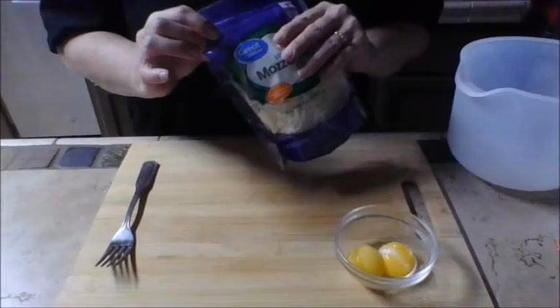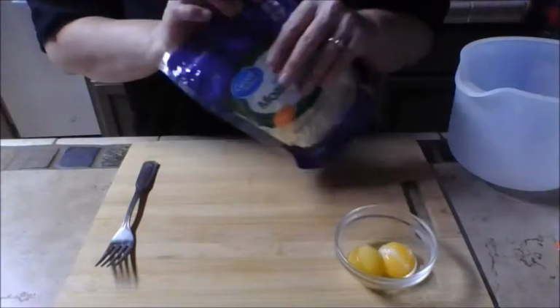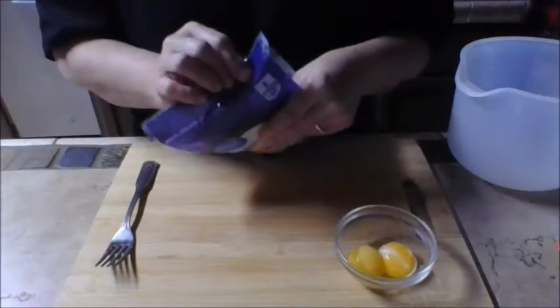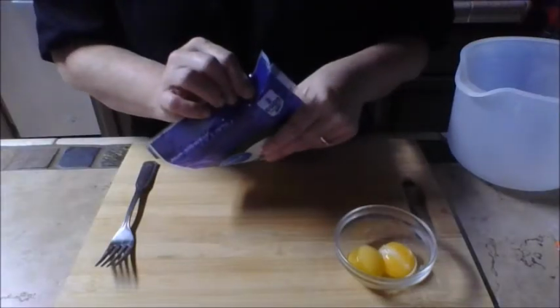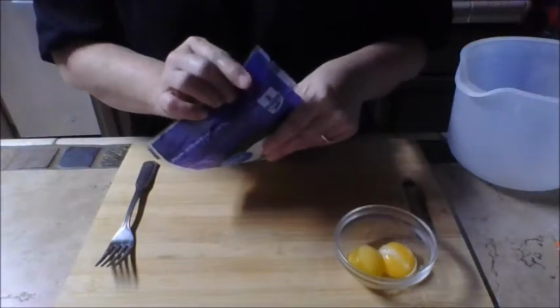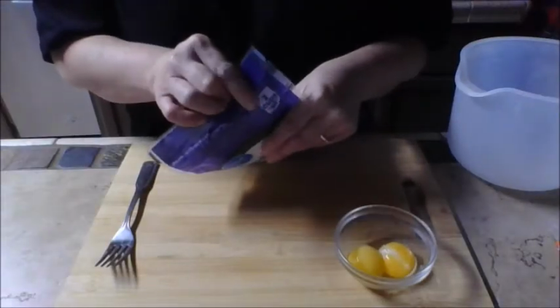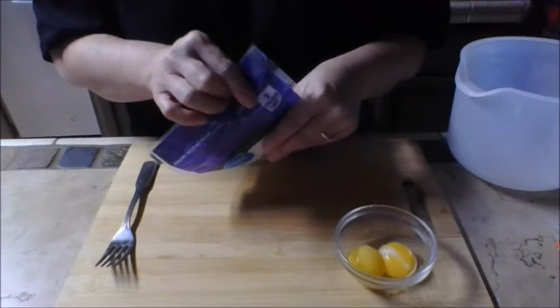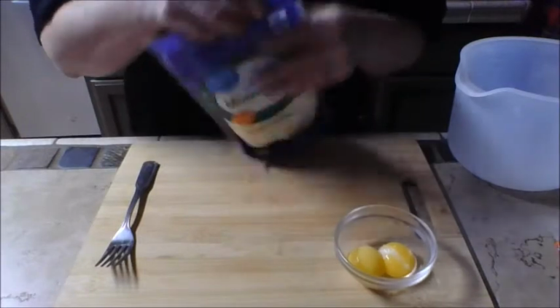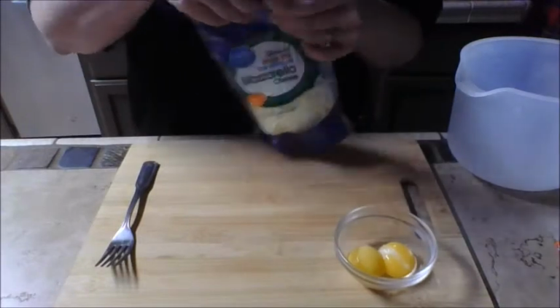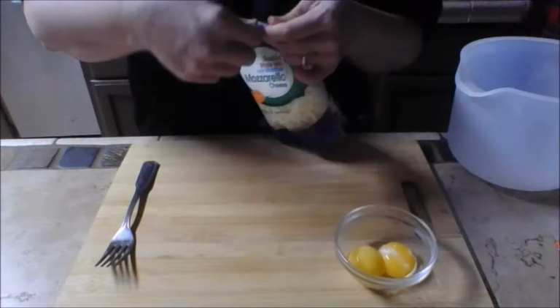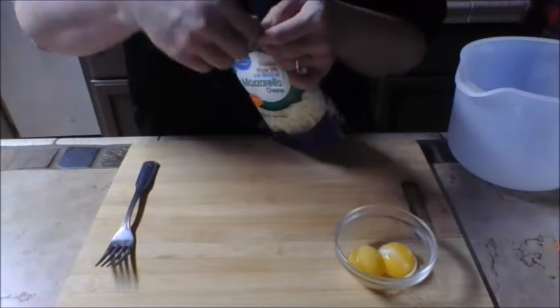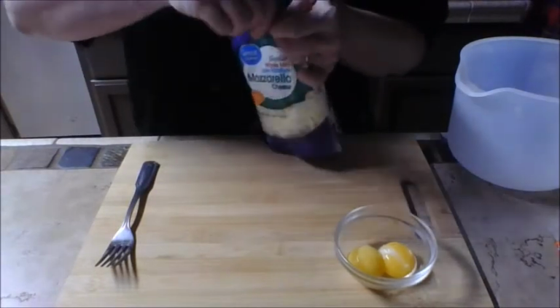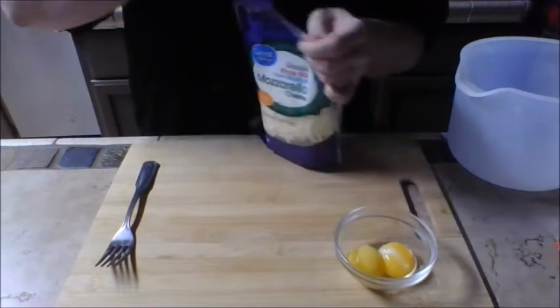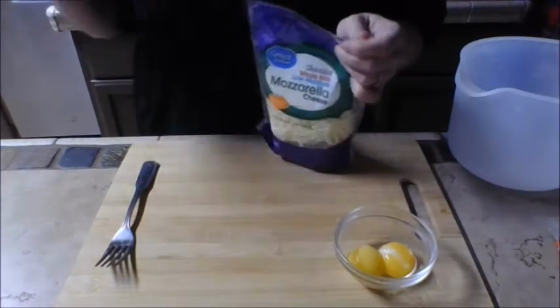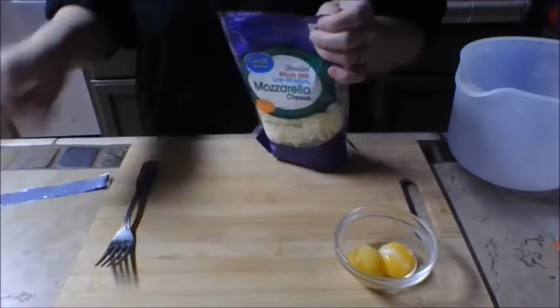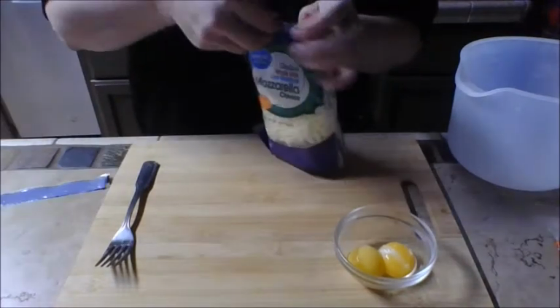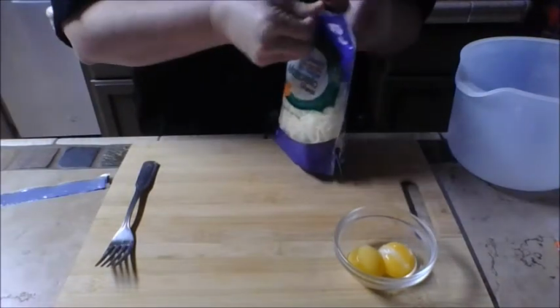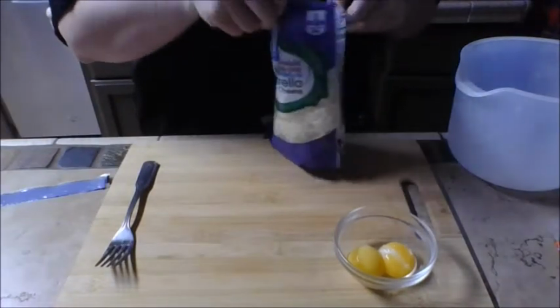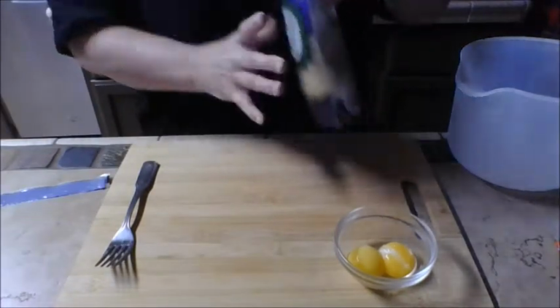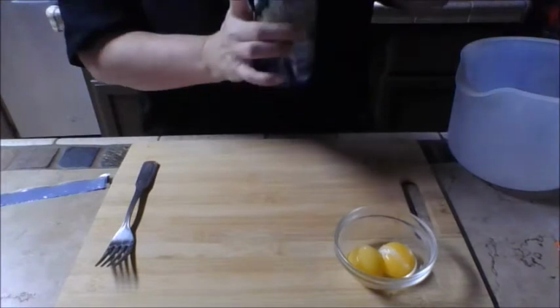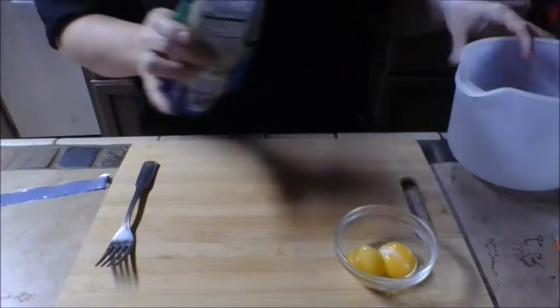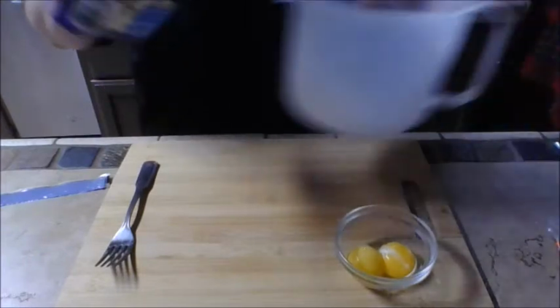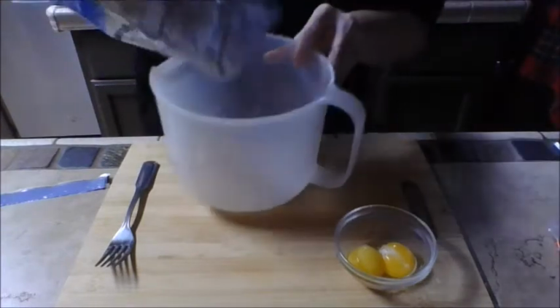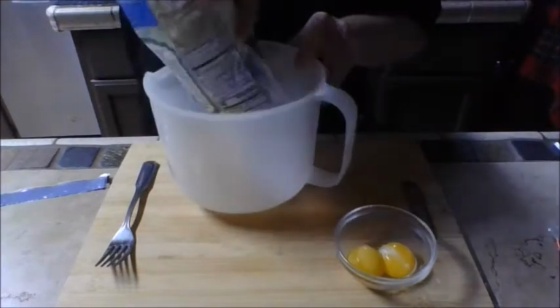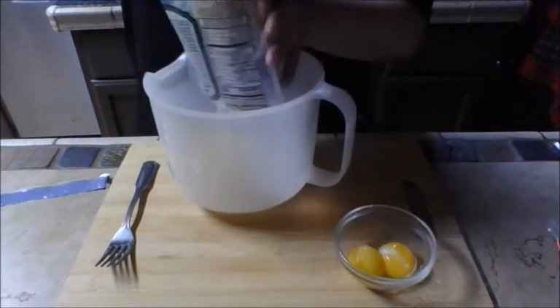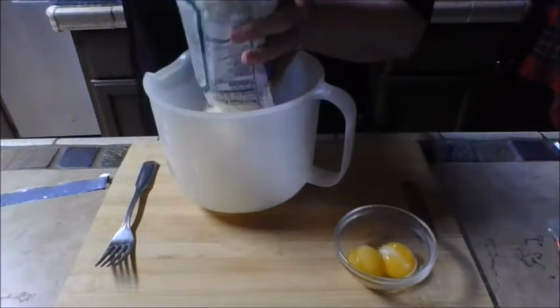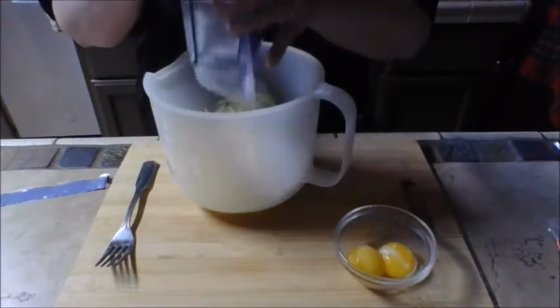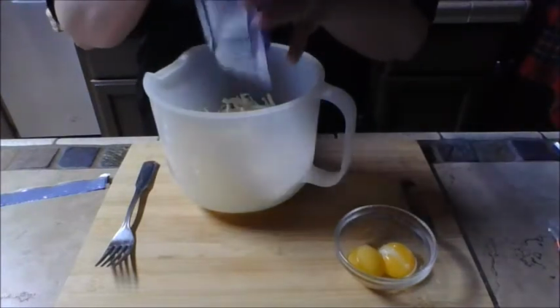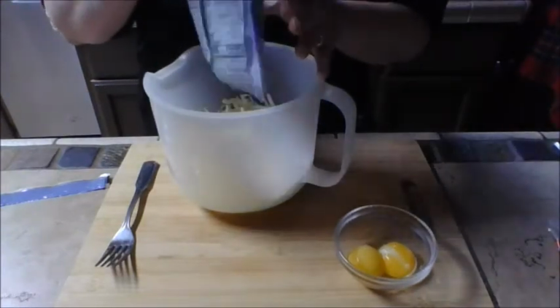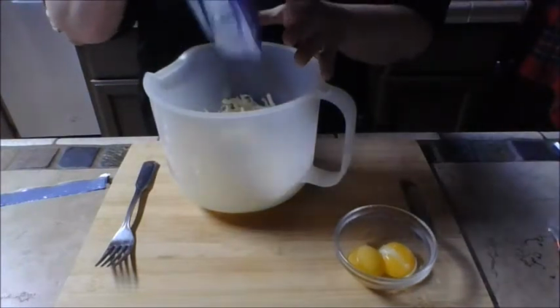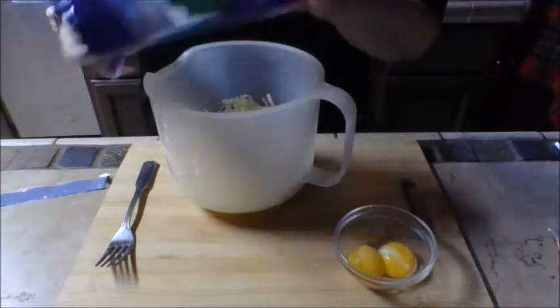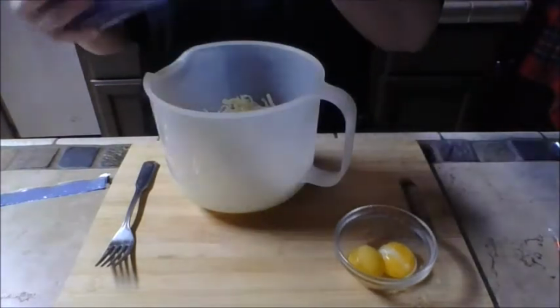I'm using two cups of pre-packaged mozzarella cheese — this is super simple. I'm just going to open it up, put it in a microwave-safe bowl, and stick it in the microwave for about 45 seconds and let it melt.